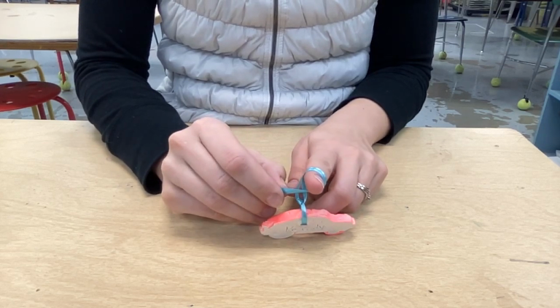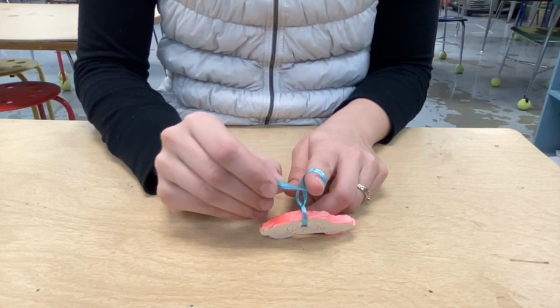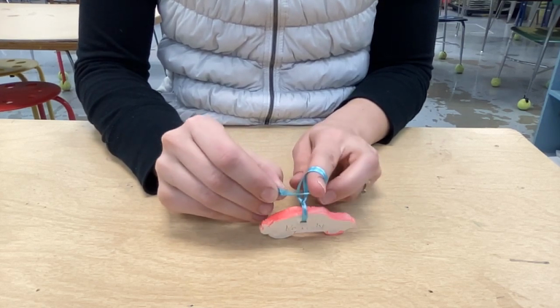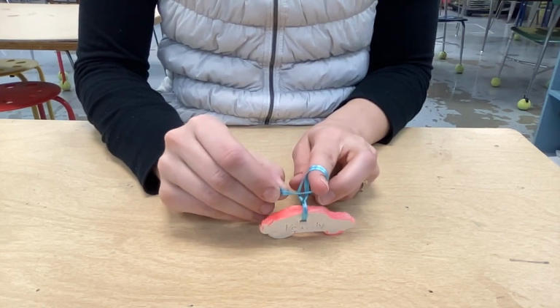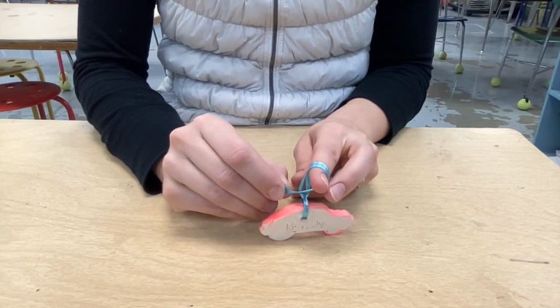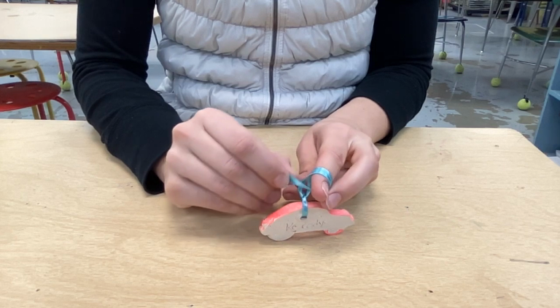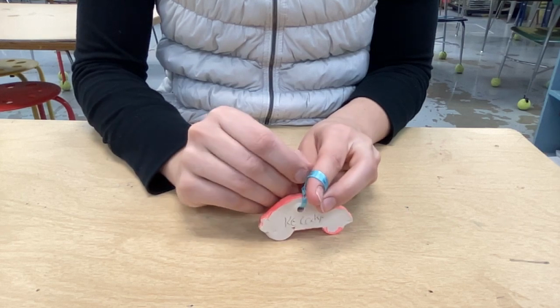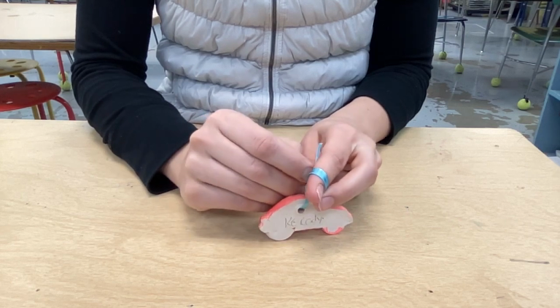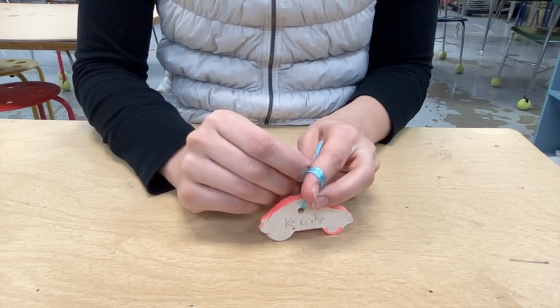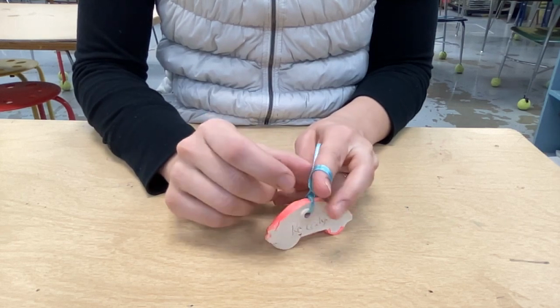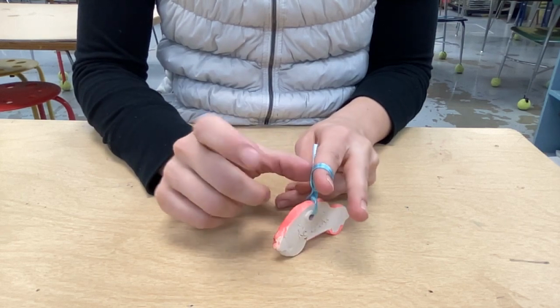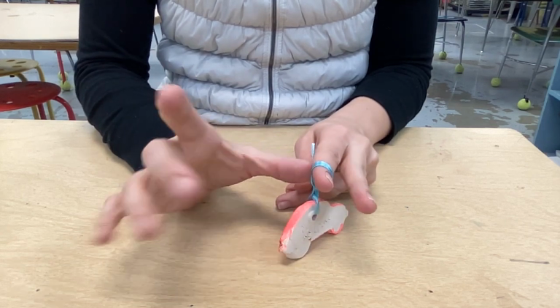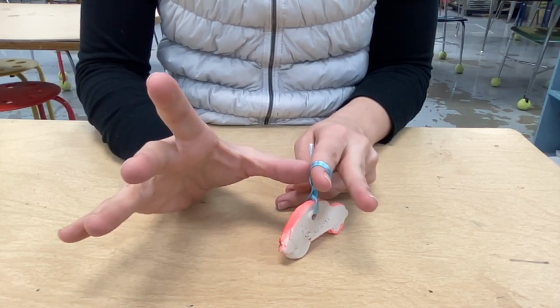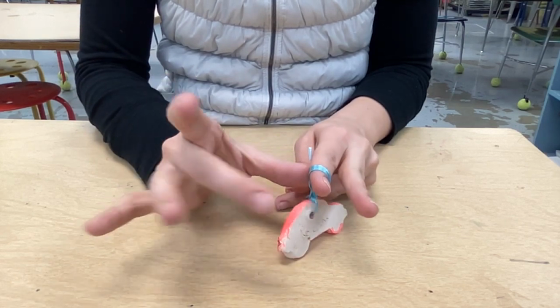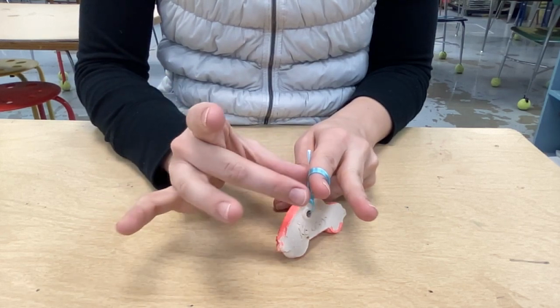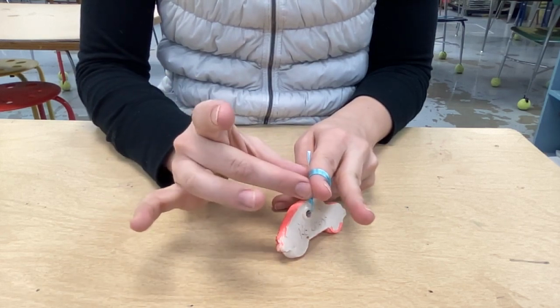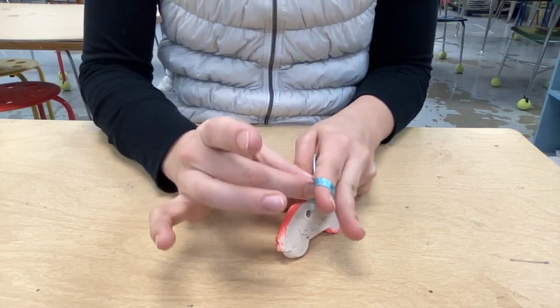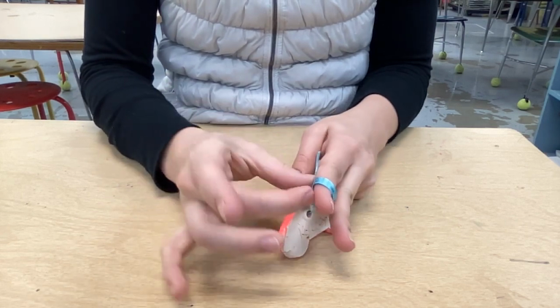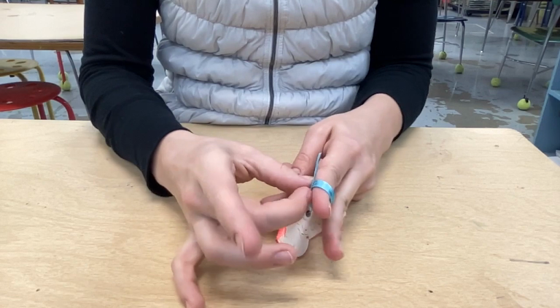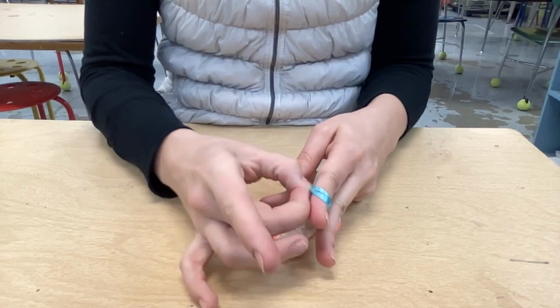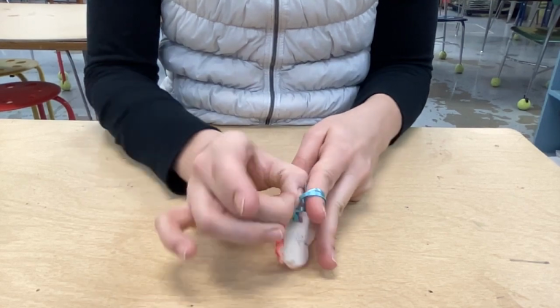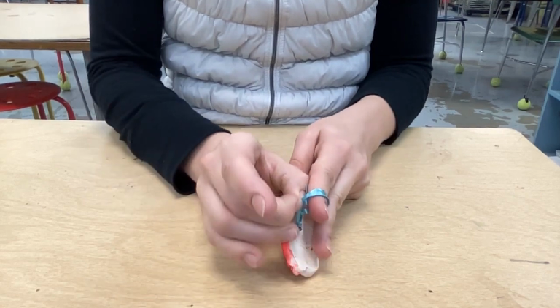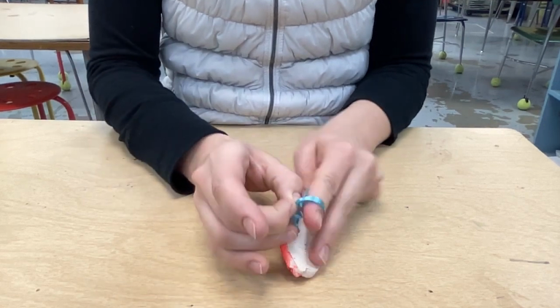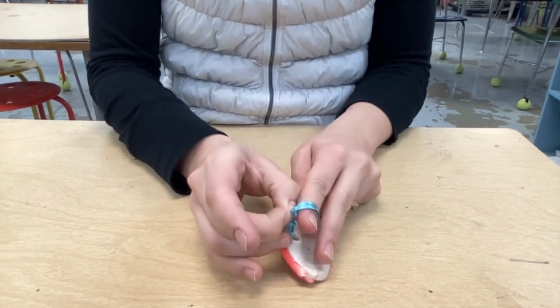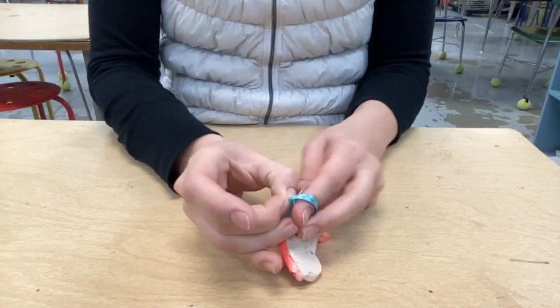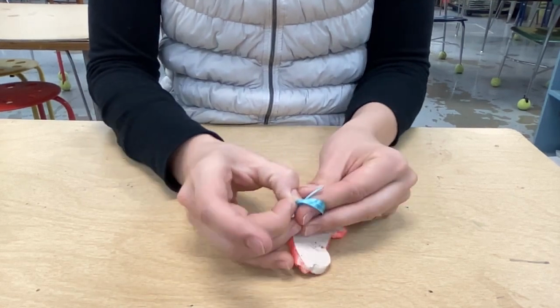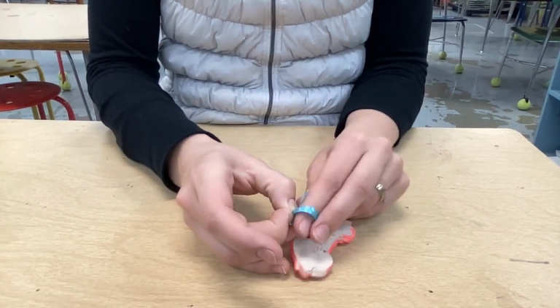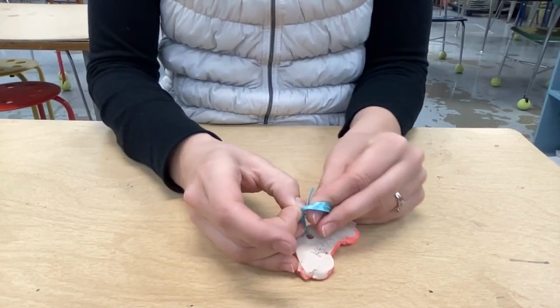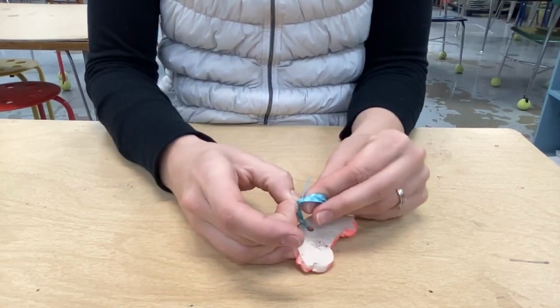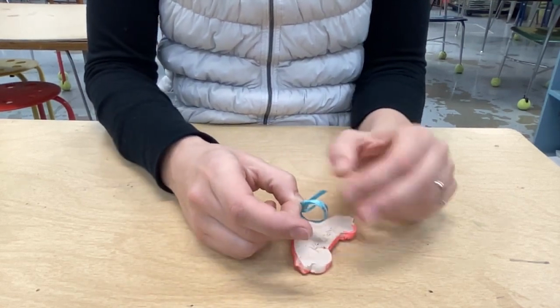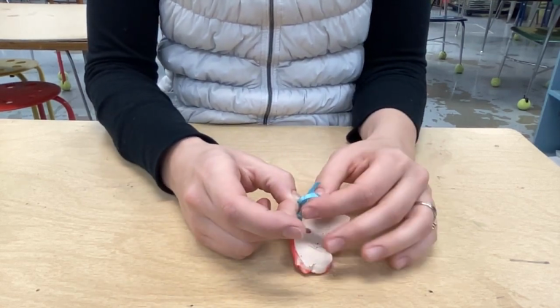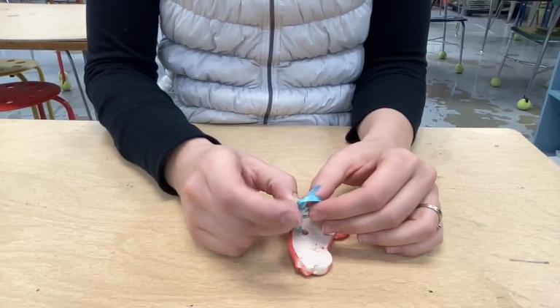You're going to take these ends and go really close to your finger. Take it with your thumb and push it through while you slide it off of your fingertips.